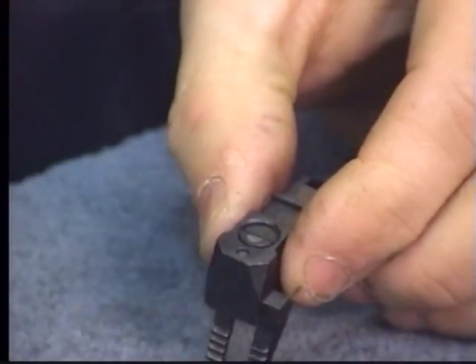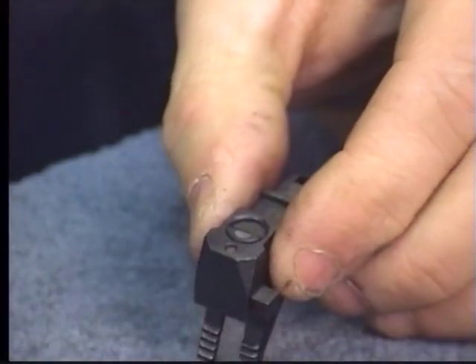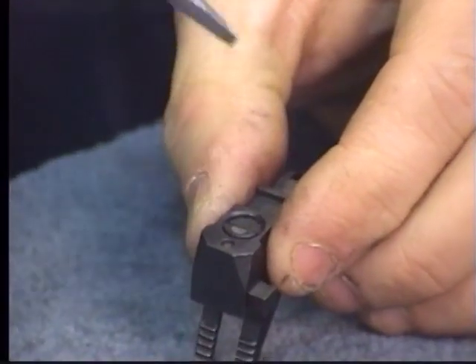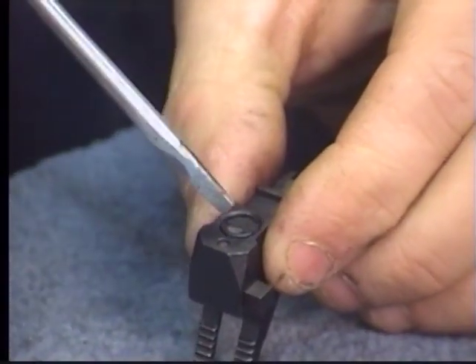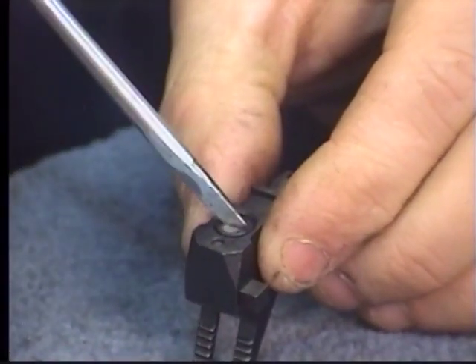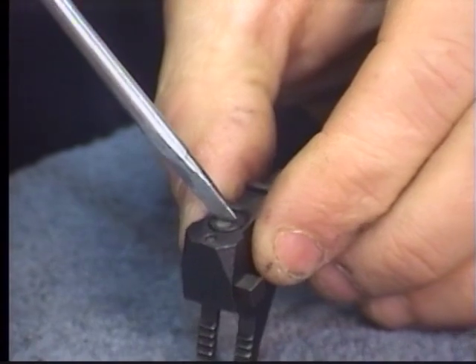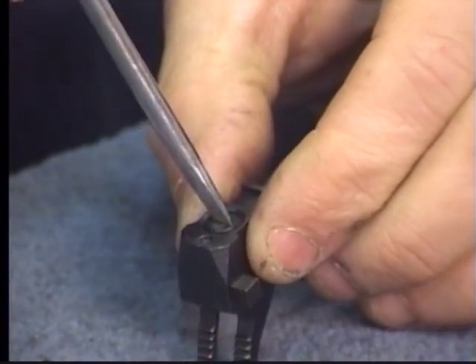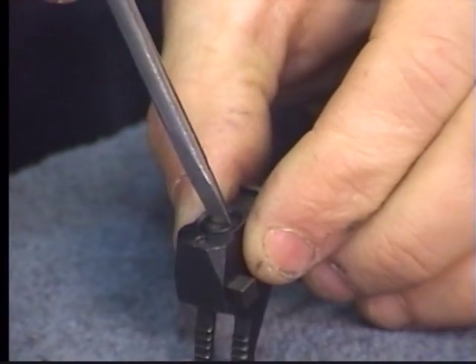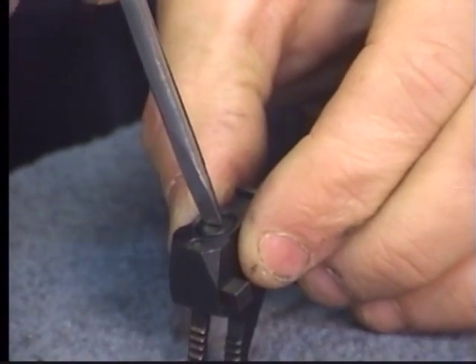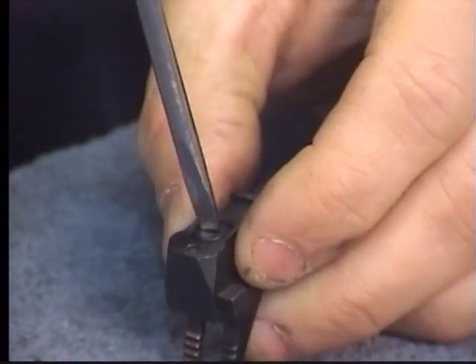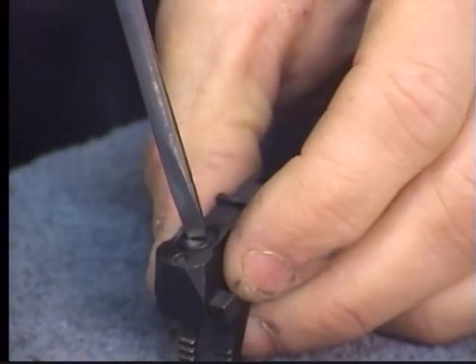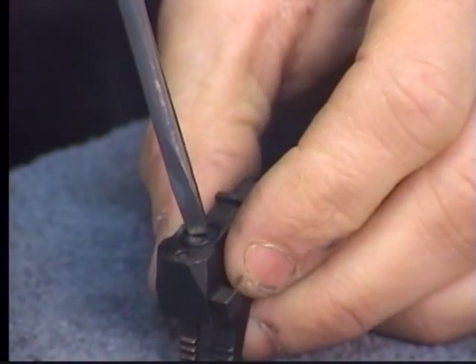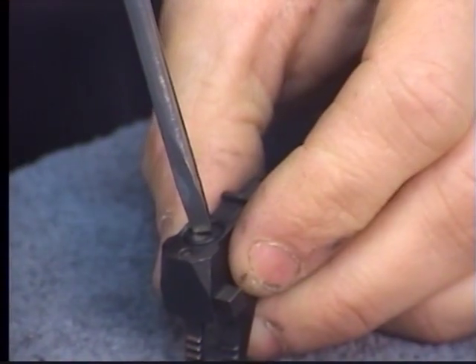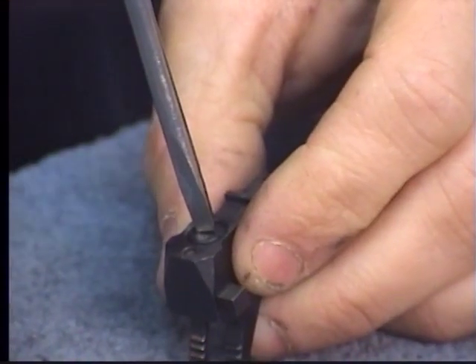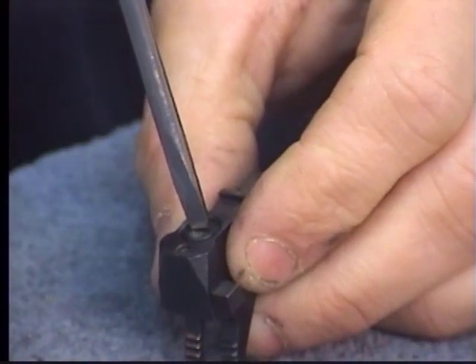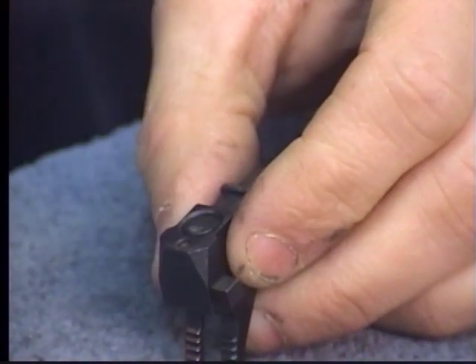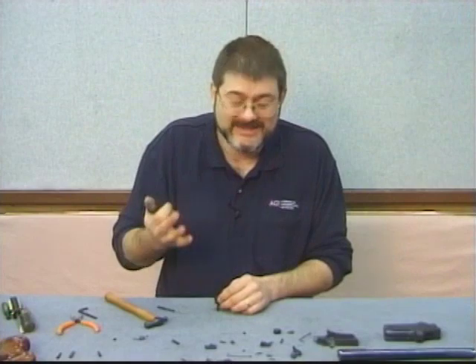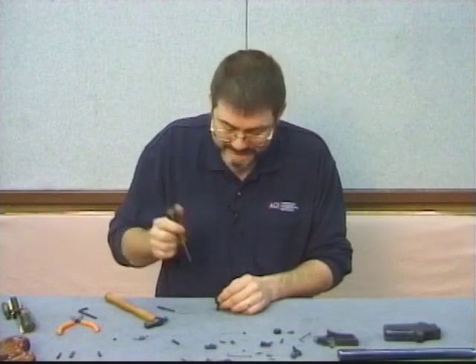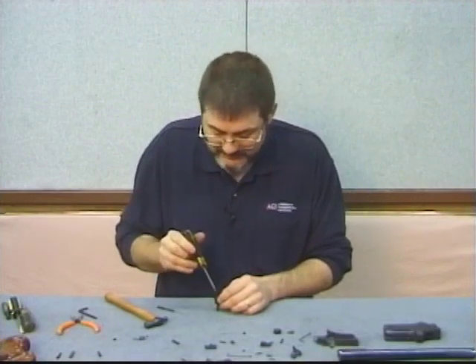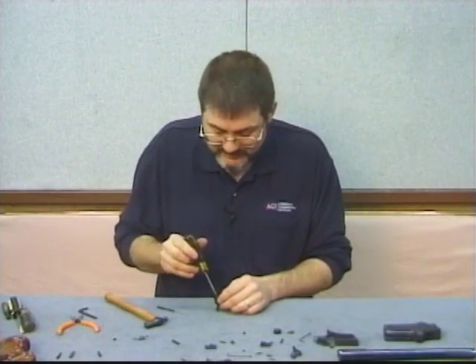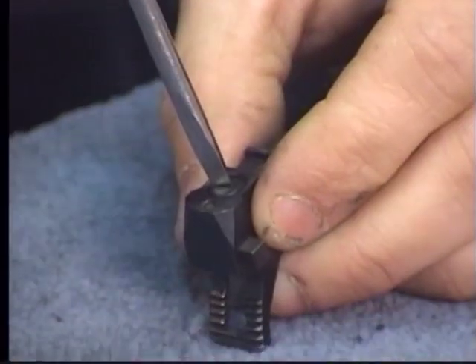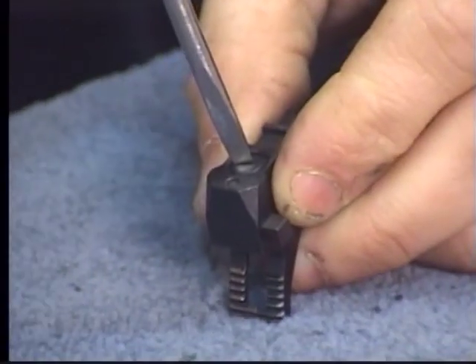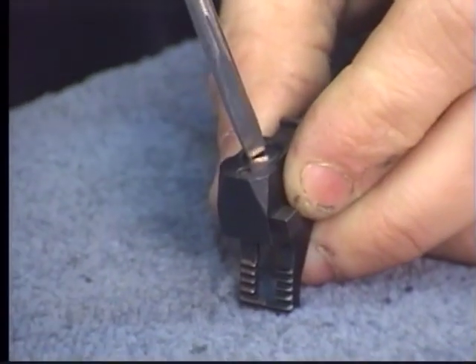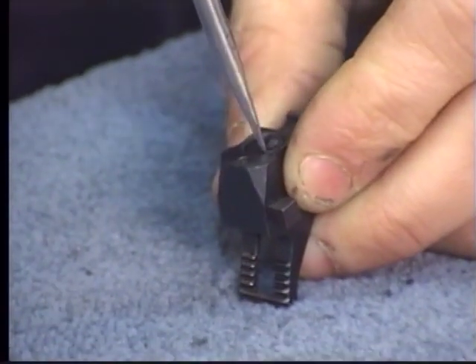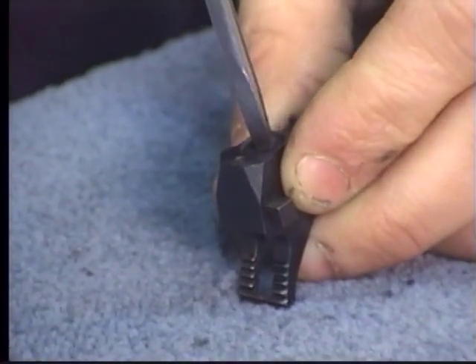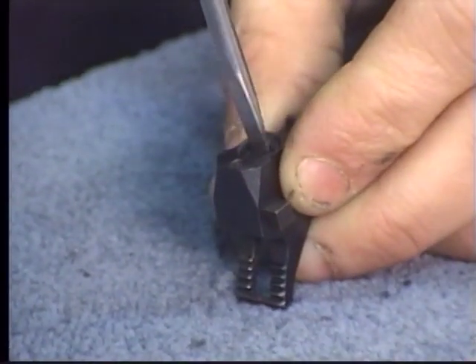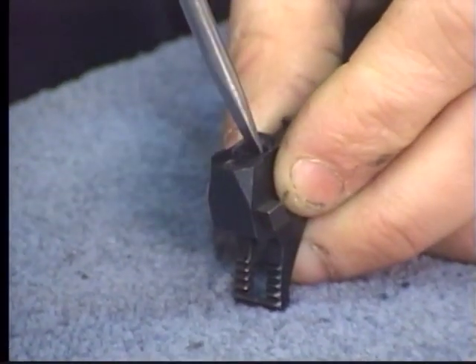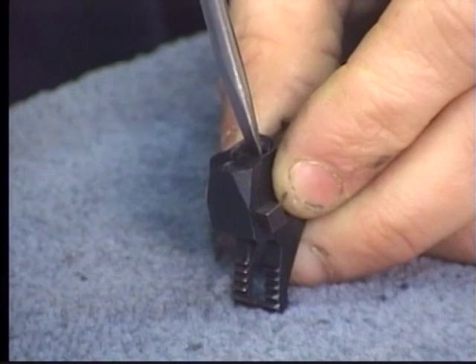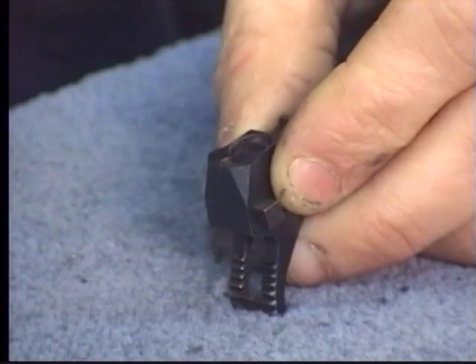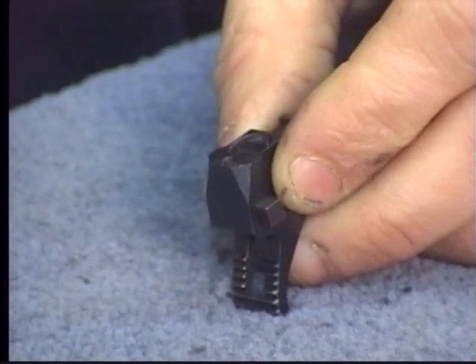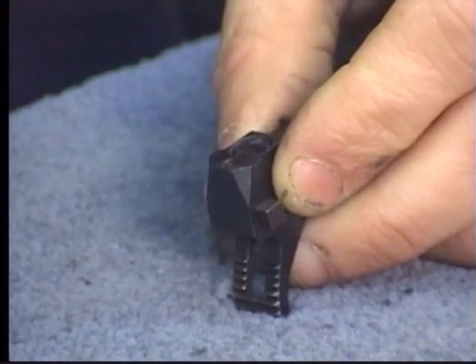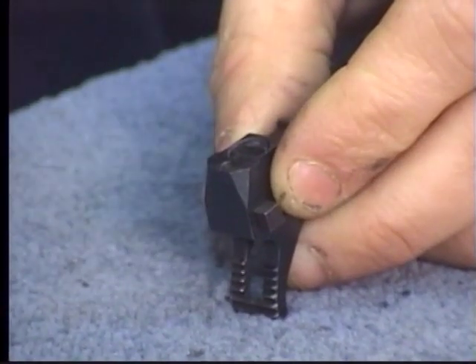Now that screw retains our firing pin plate. Your firing pin plate turns top to bottom, so you're shooting either center fire or rim fire.